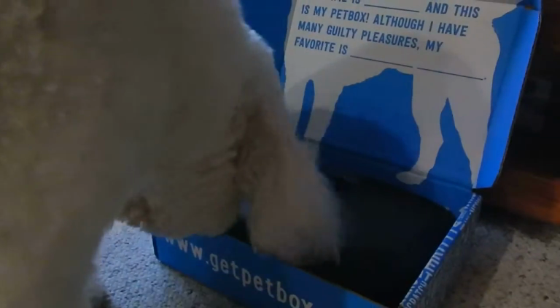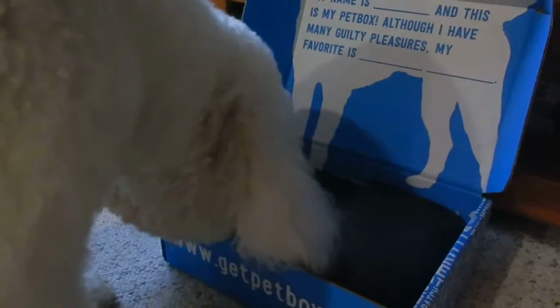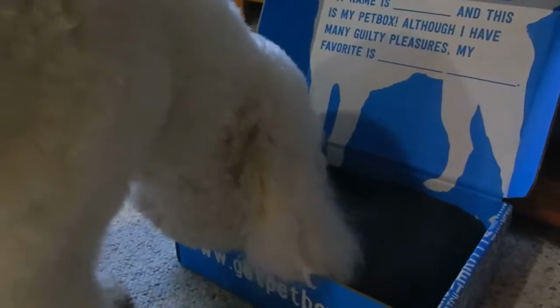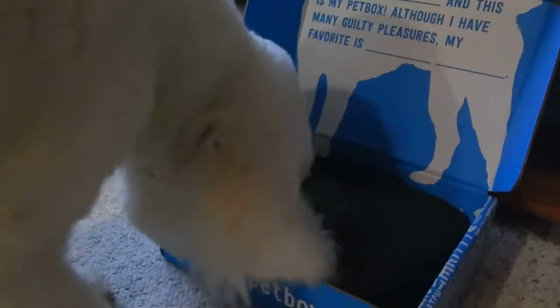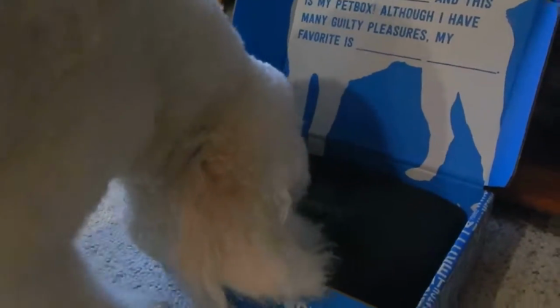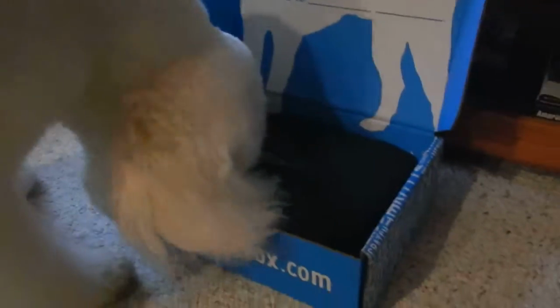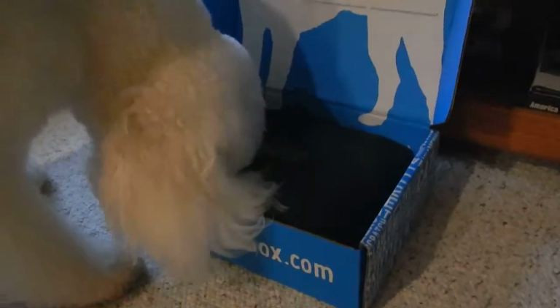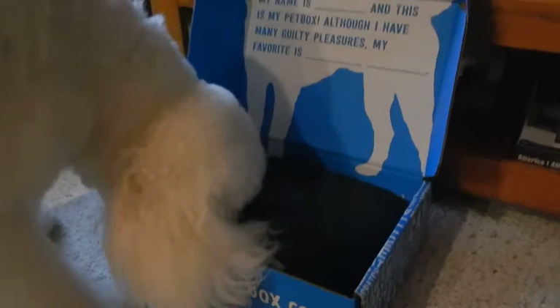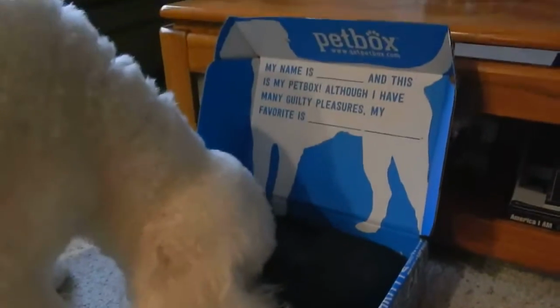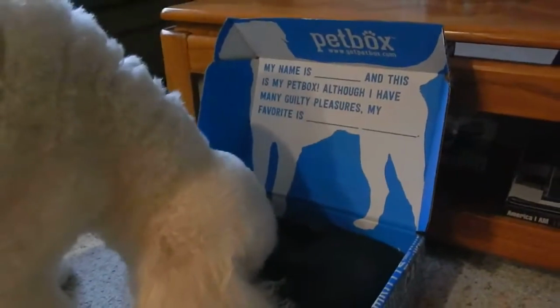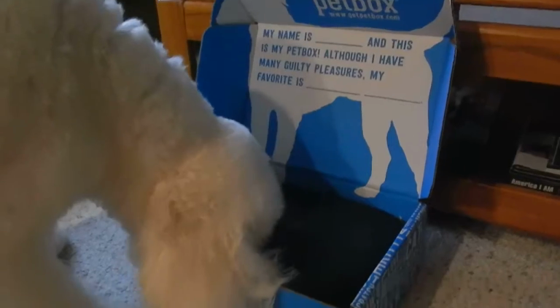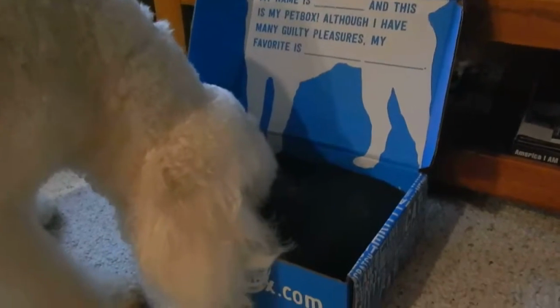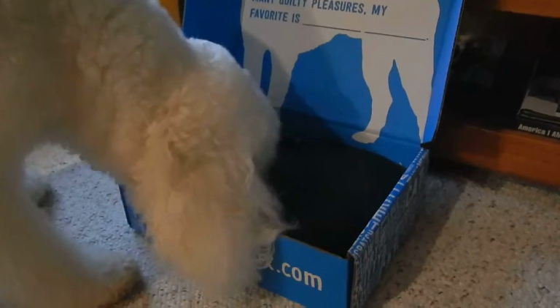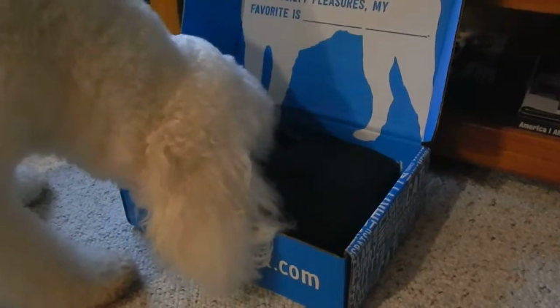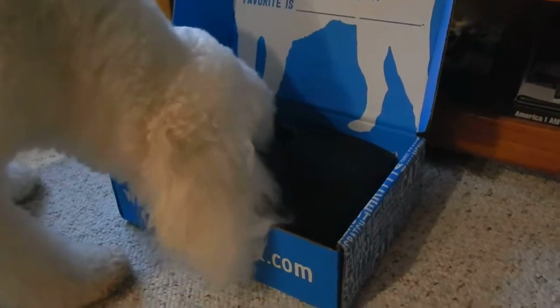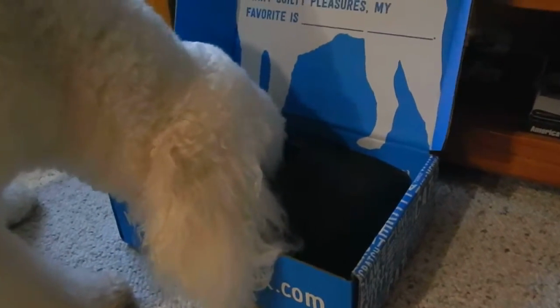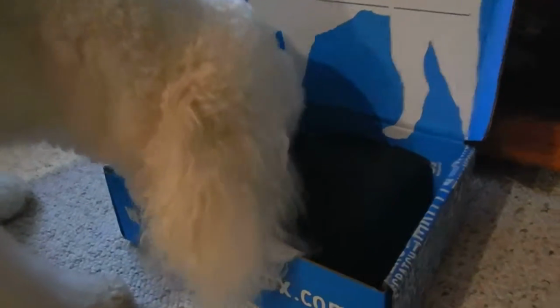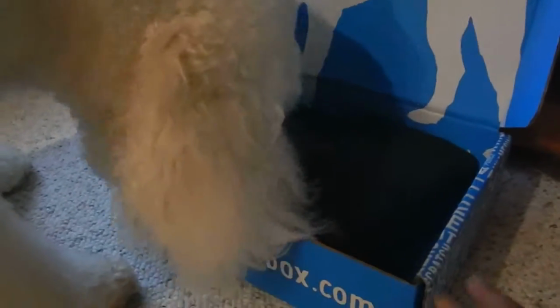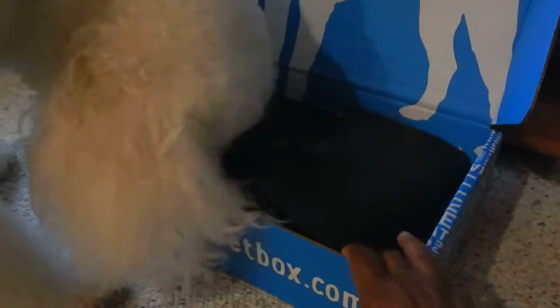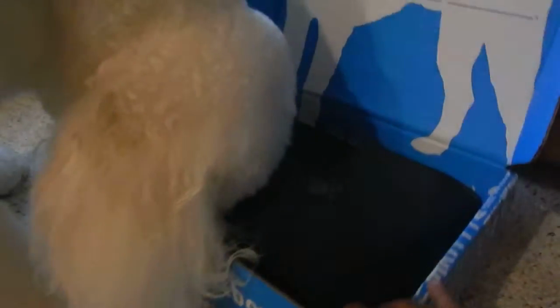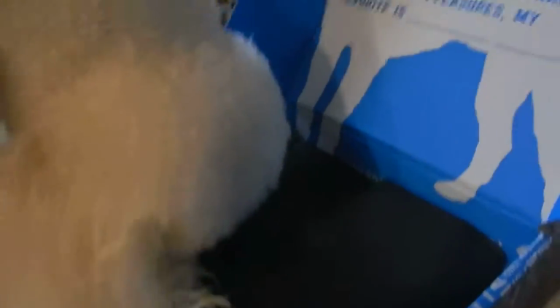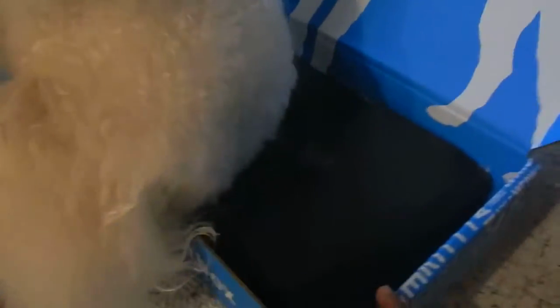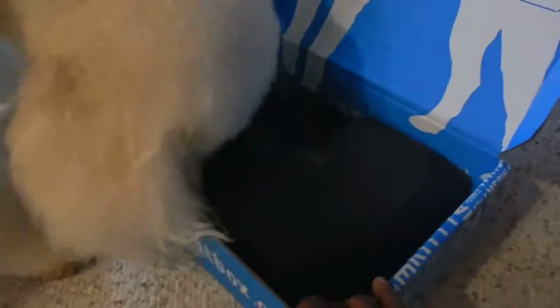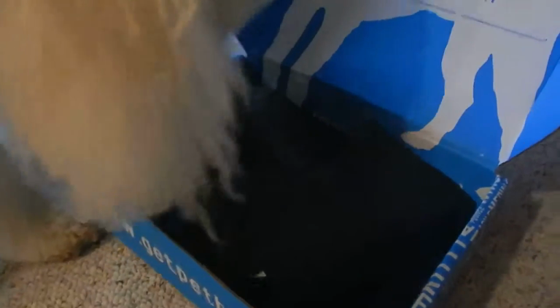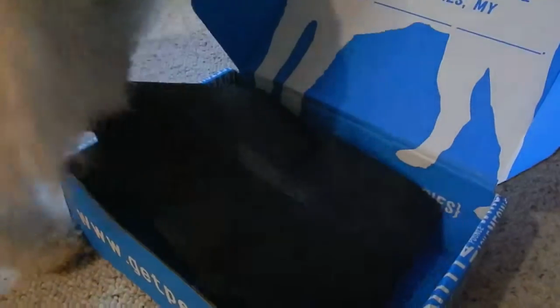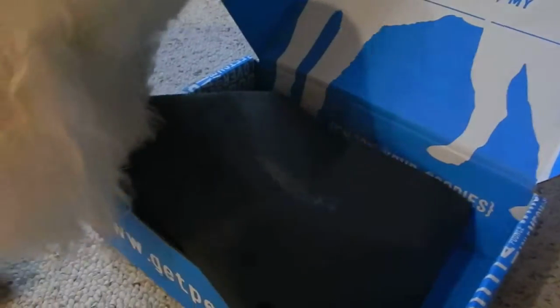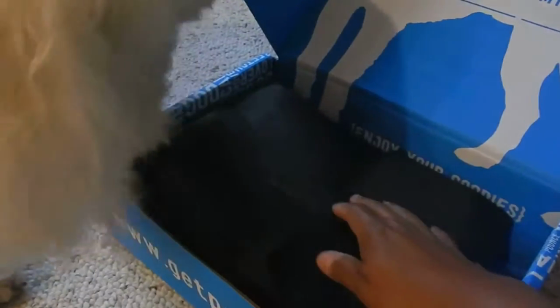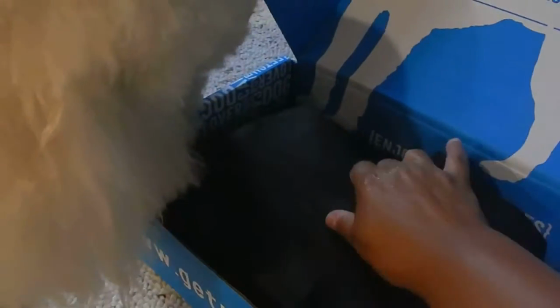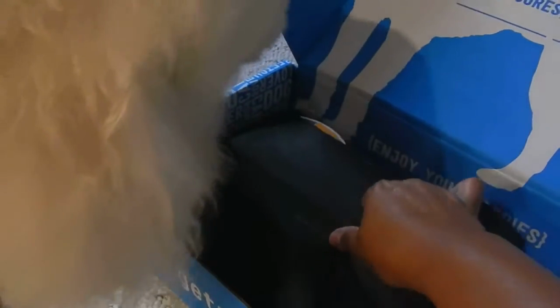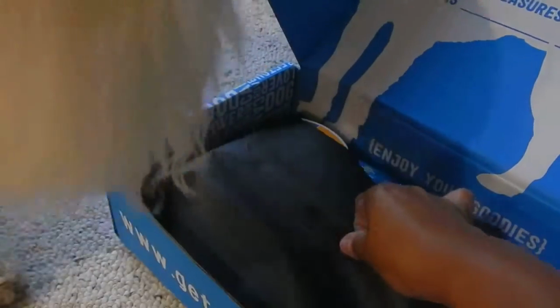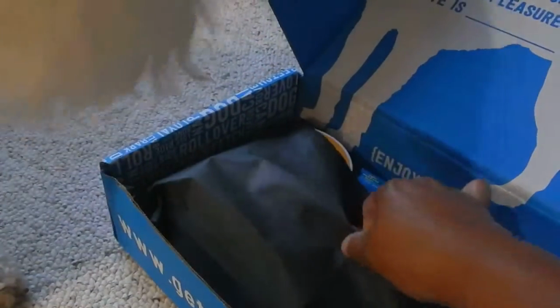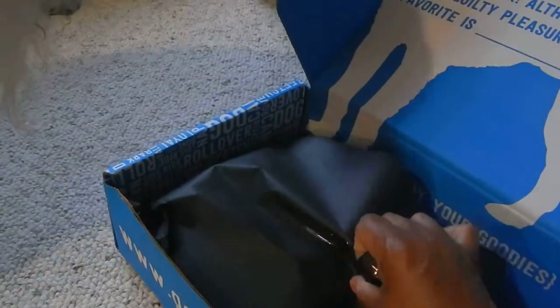What you got? You want to do this all by yourself? You need some help? I guess not. What's in here?